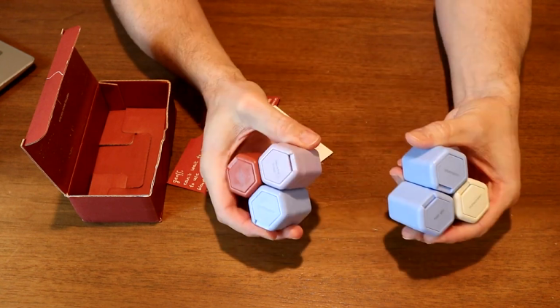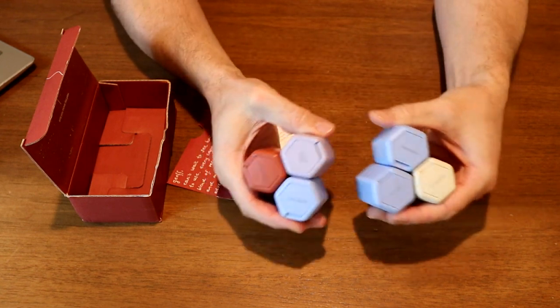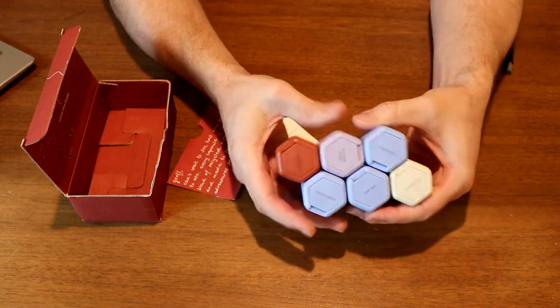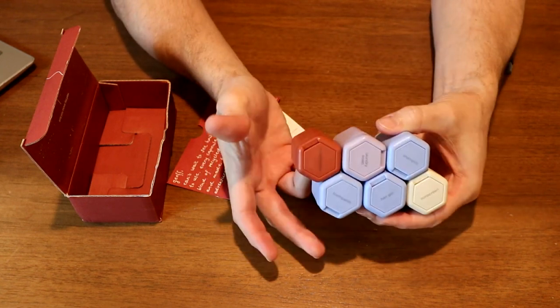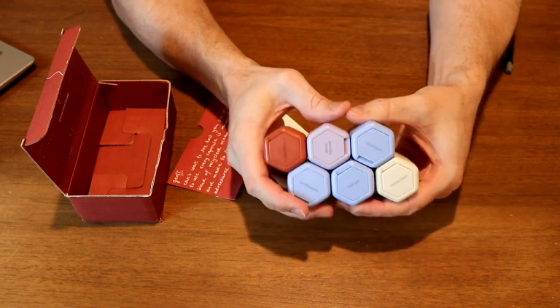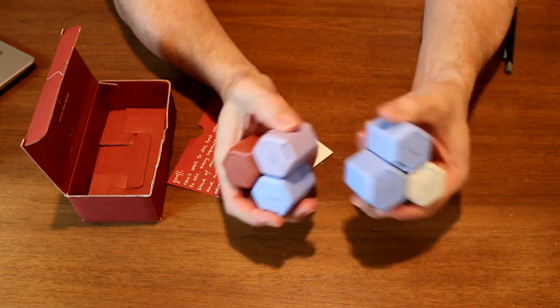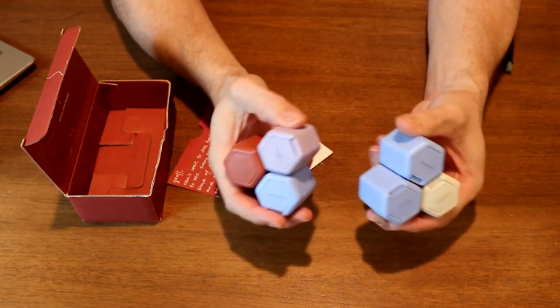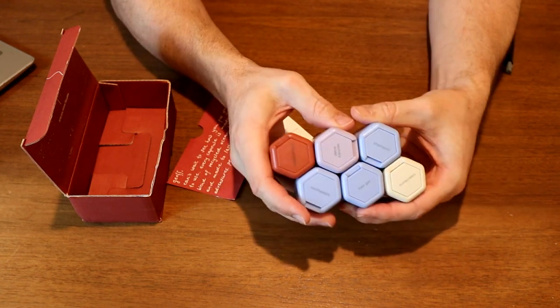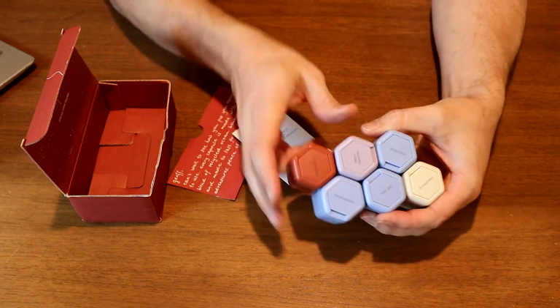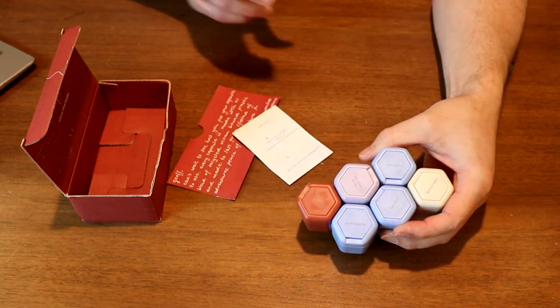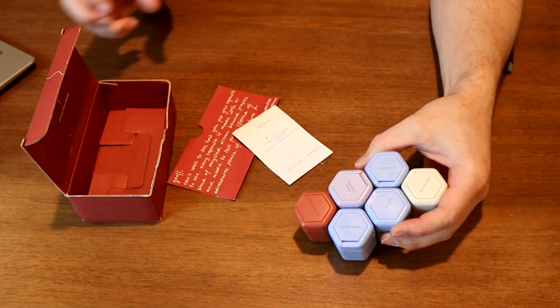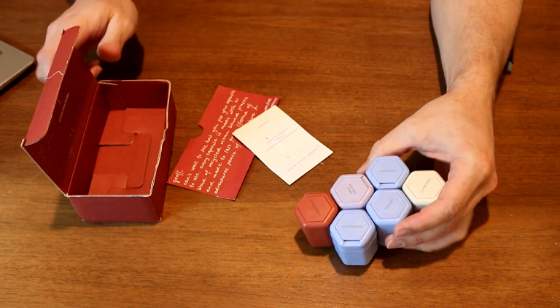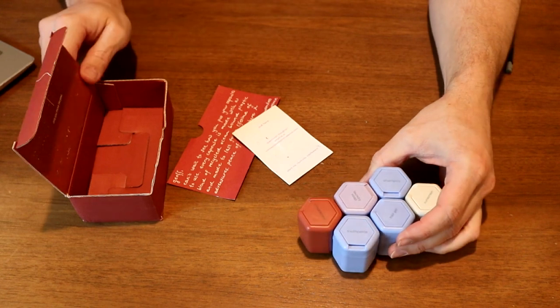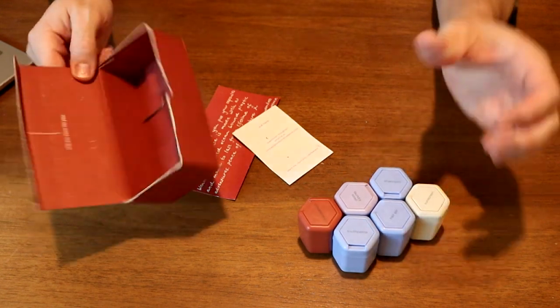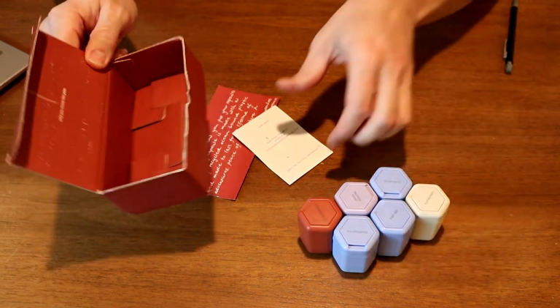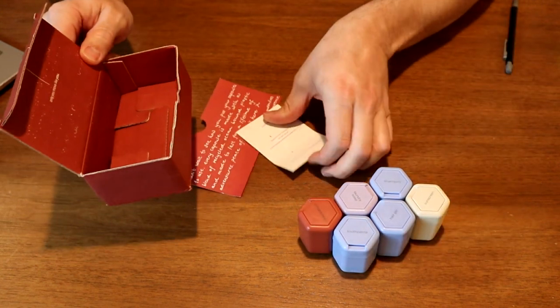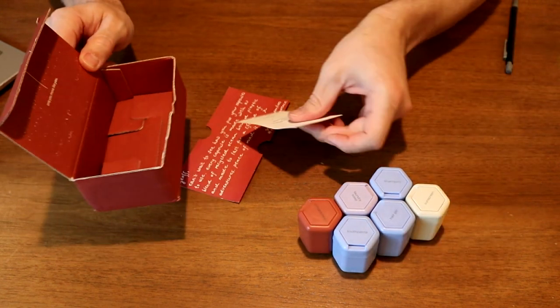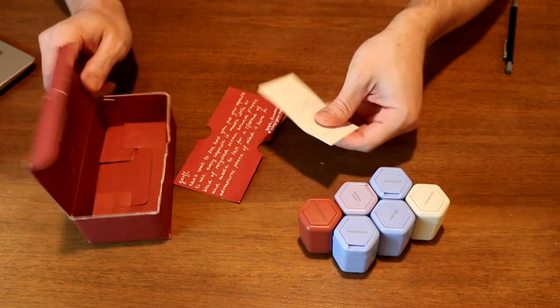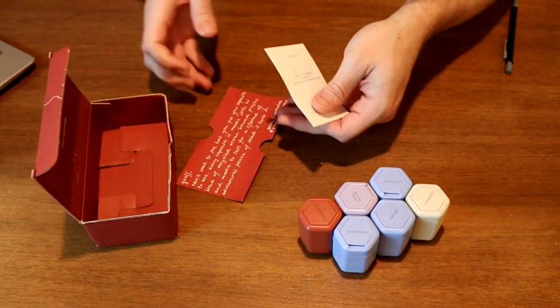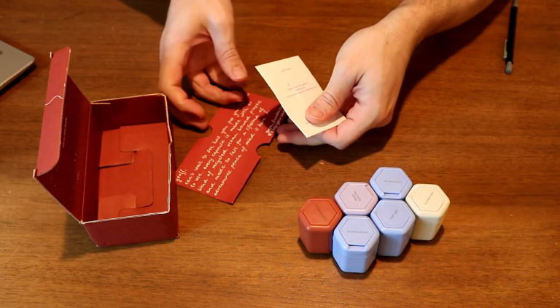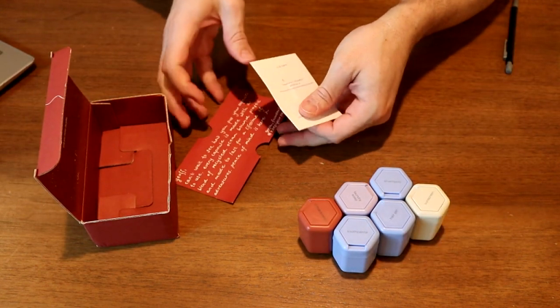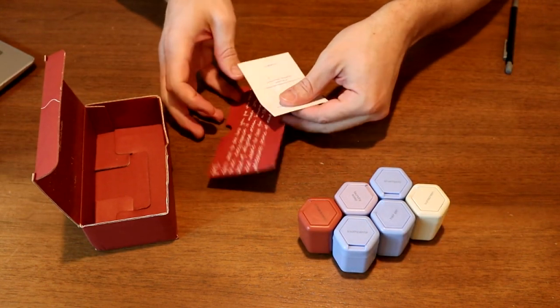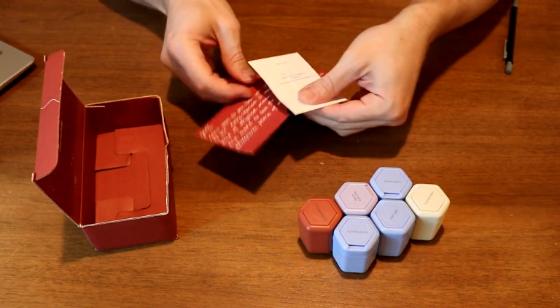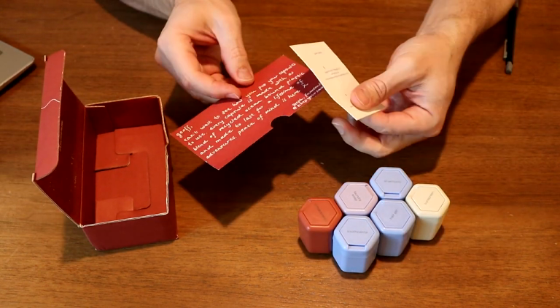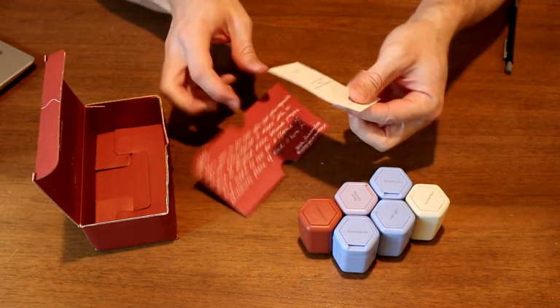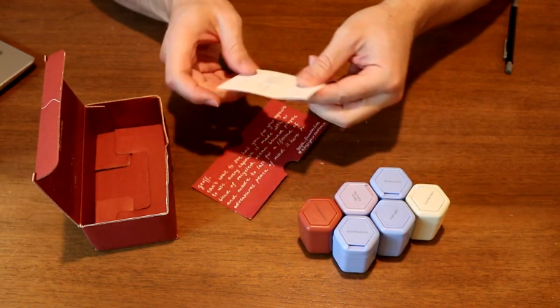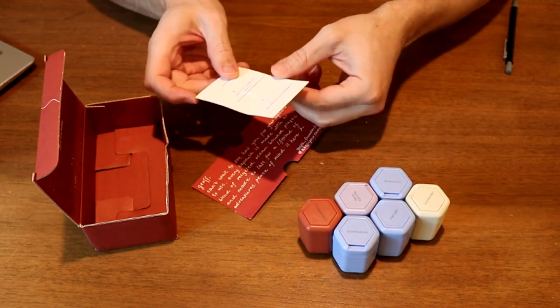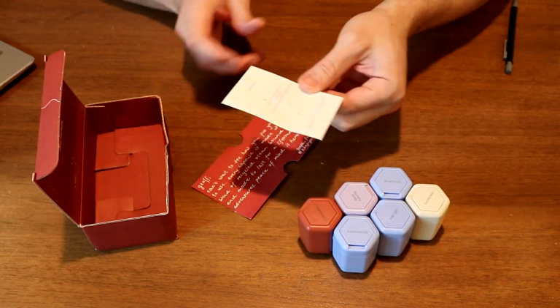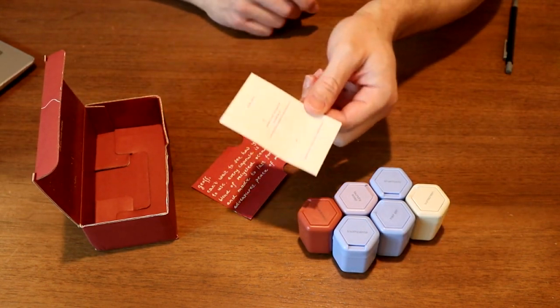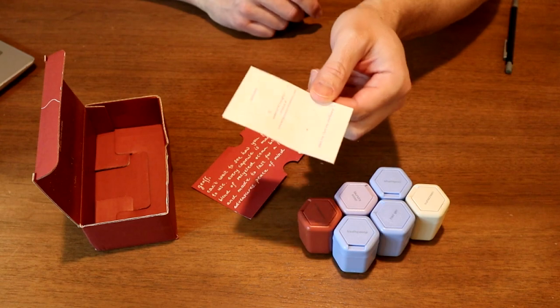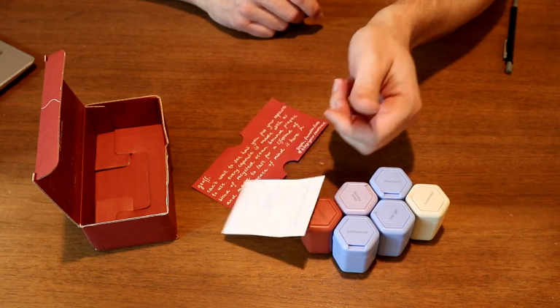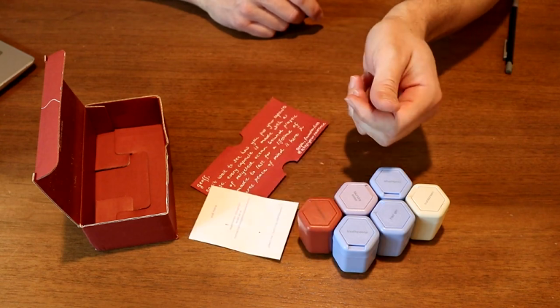They stick together with magnets, and they come in this cute little box with a personalized note and a card that turns into wildflowers.